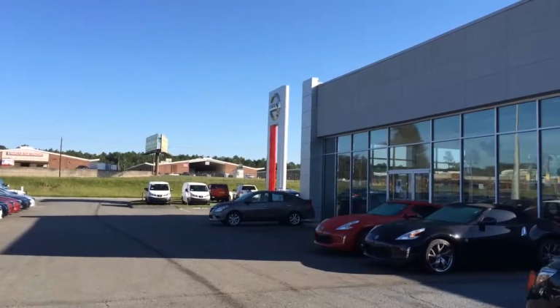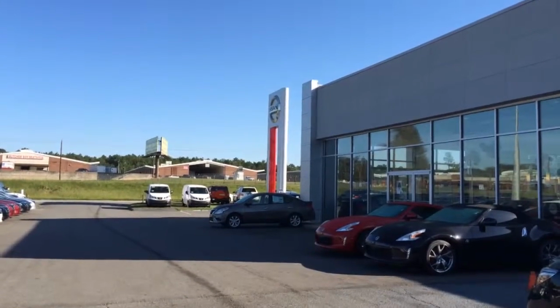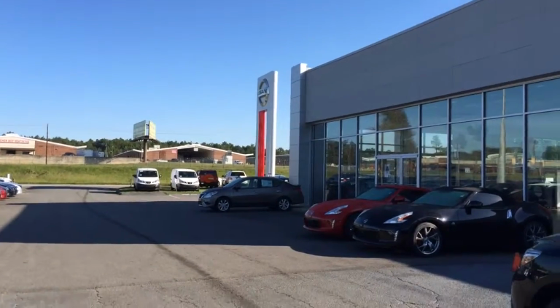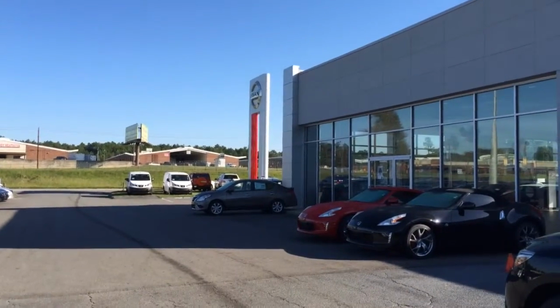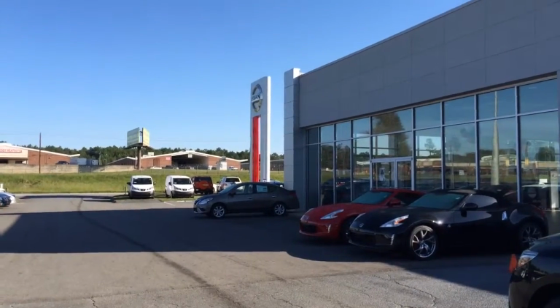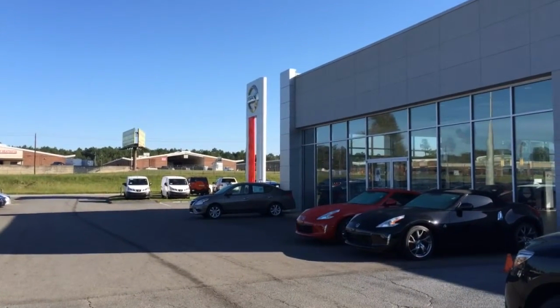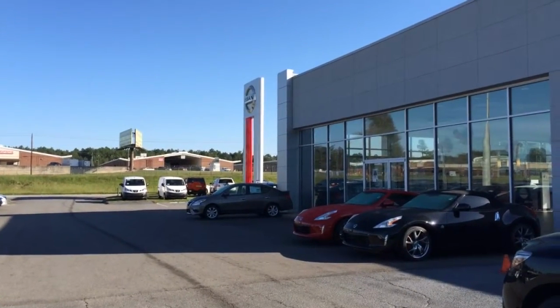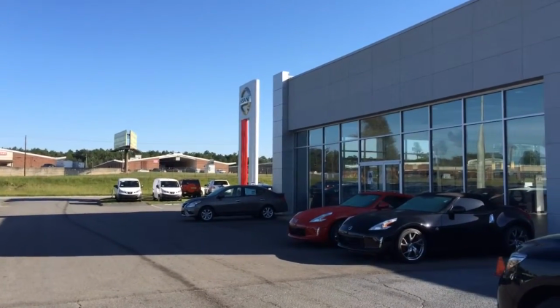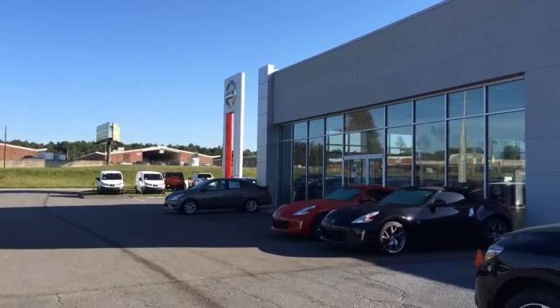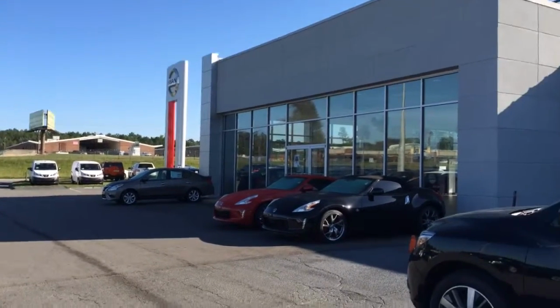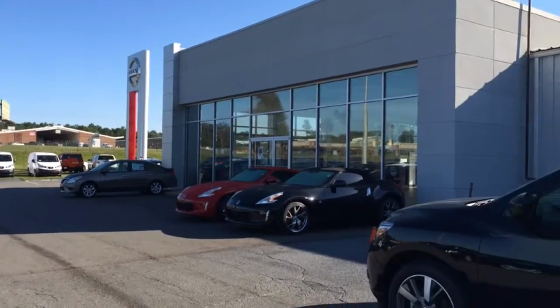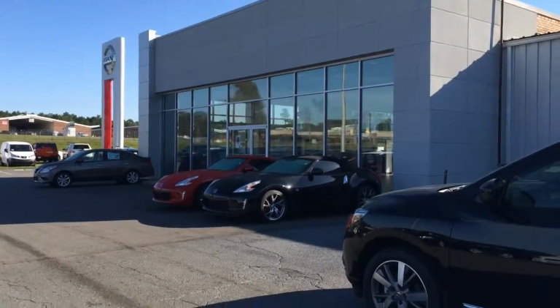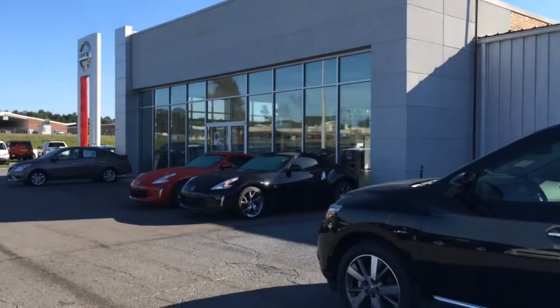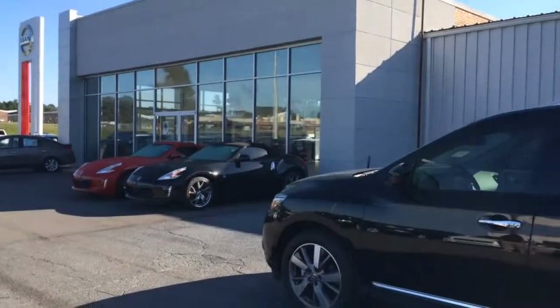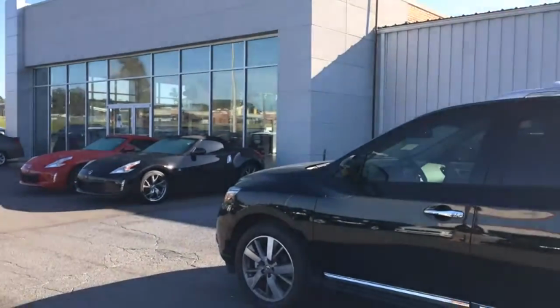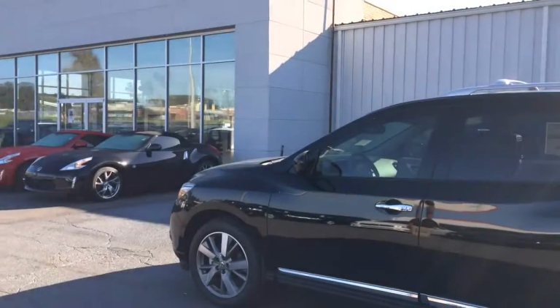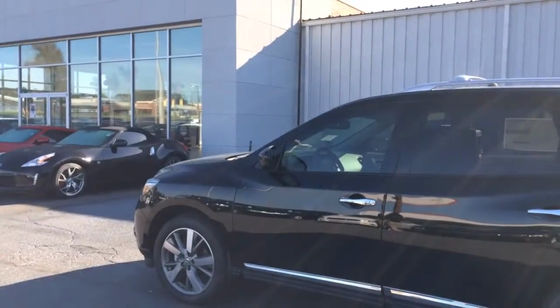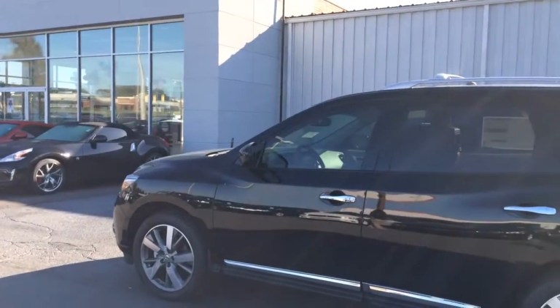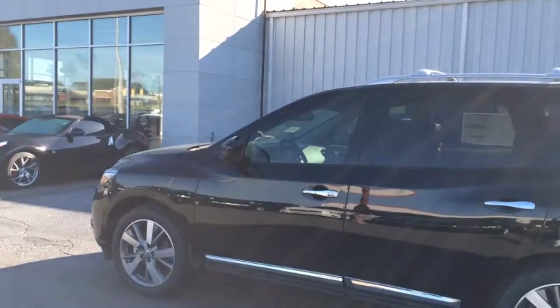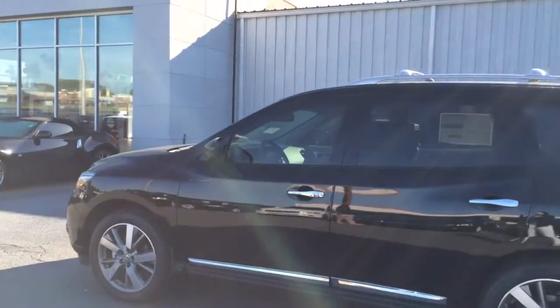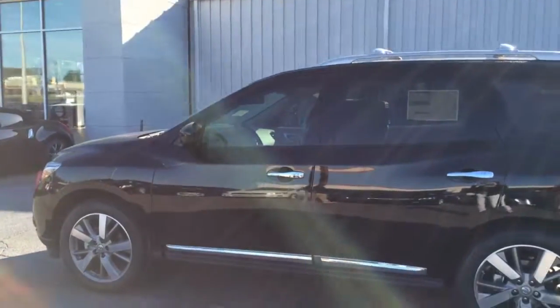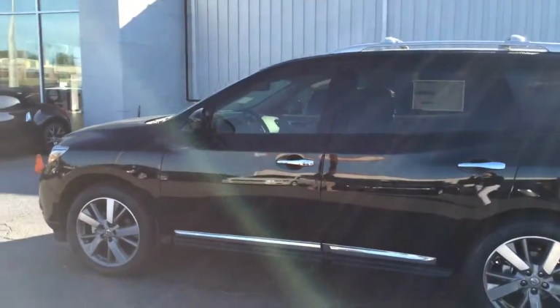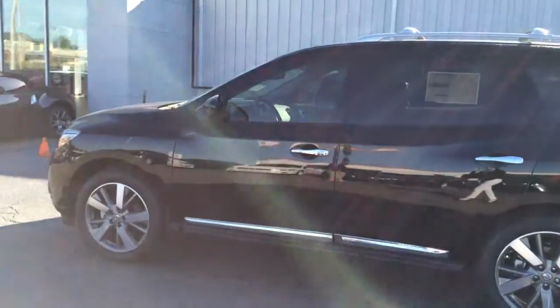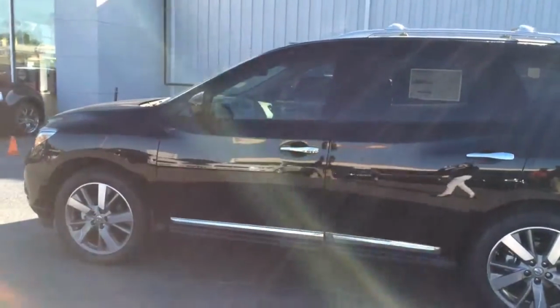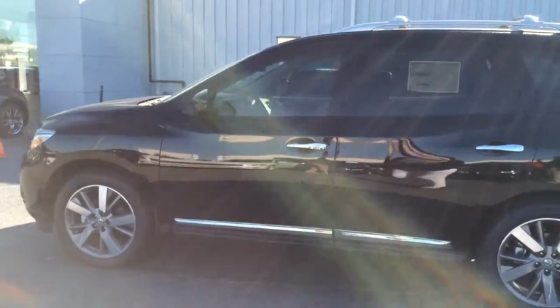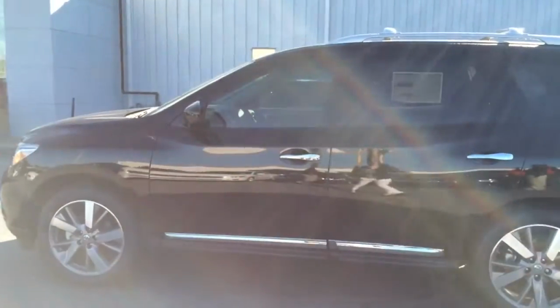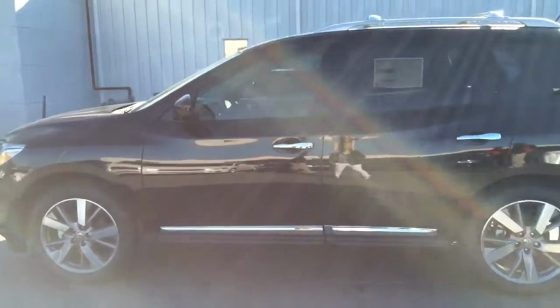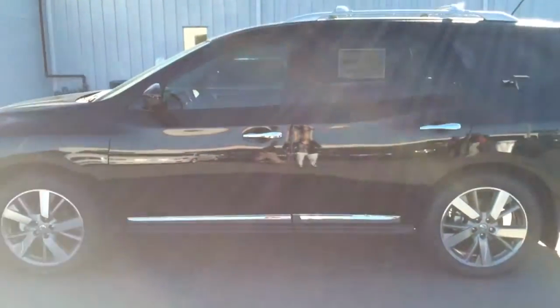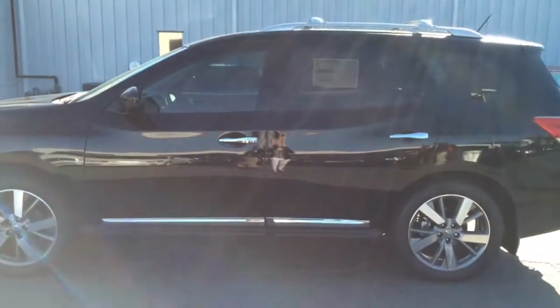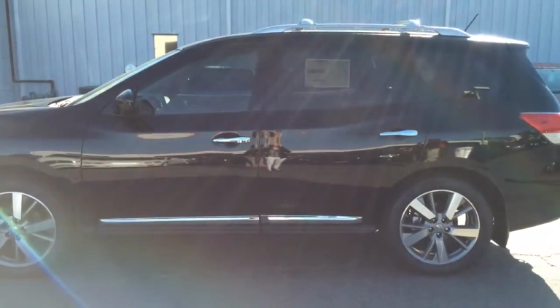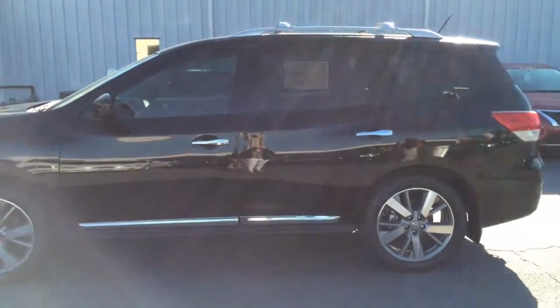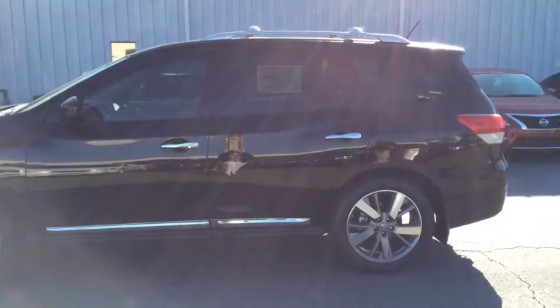Hi Mr. Attaway! This is Jennifer at Butler Nissan in Macon, Georgia, and I'm here to show you this brand-new 2014 Nissan Pathfinder Platinum.